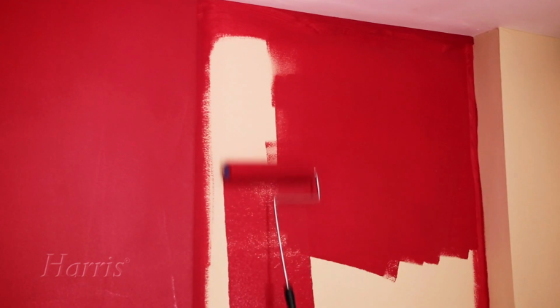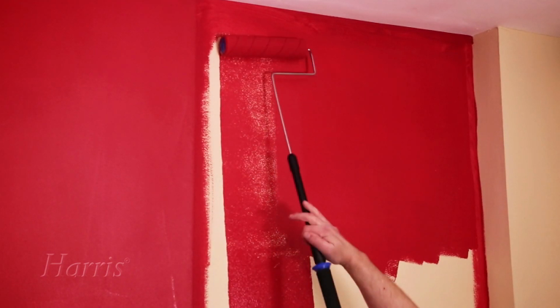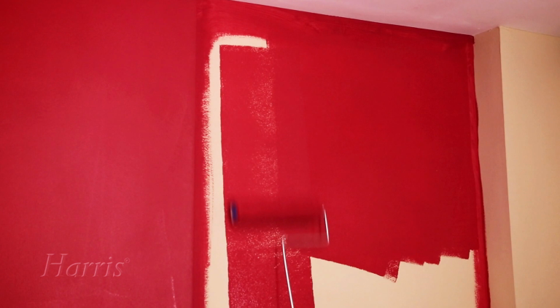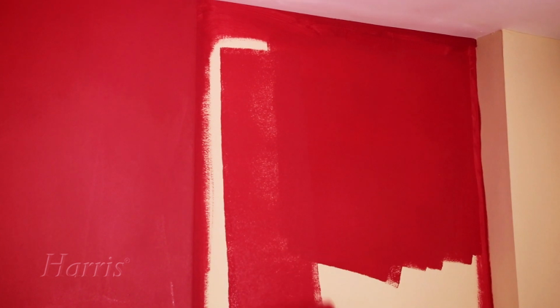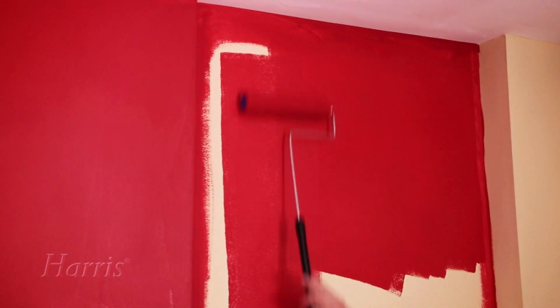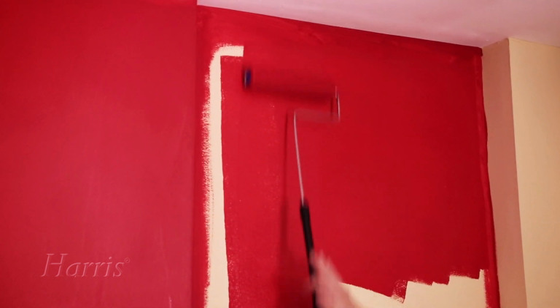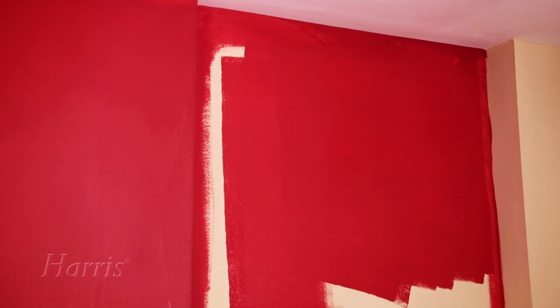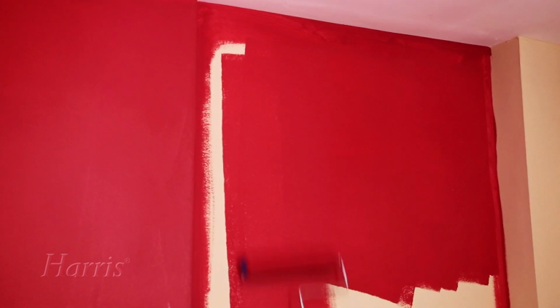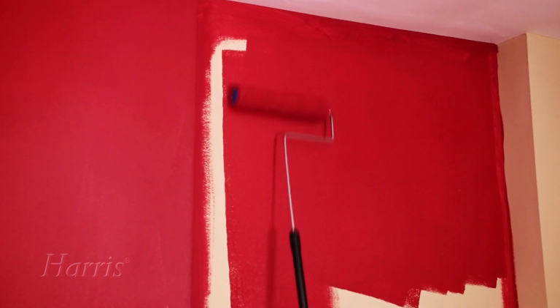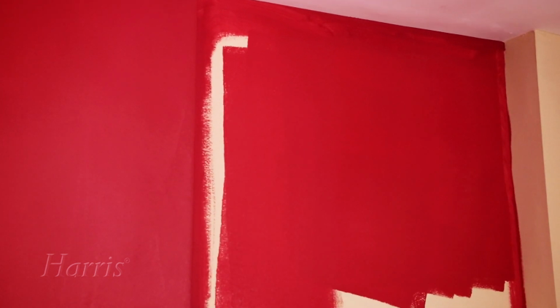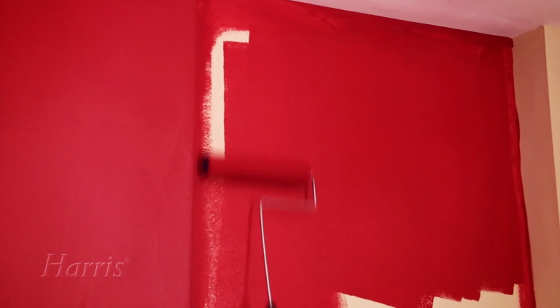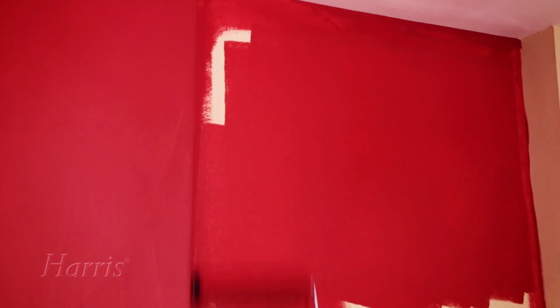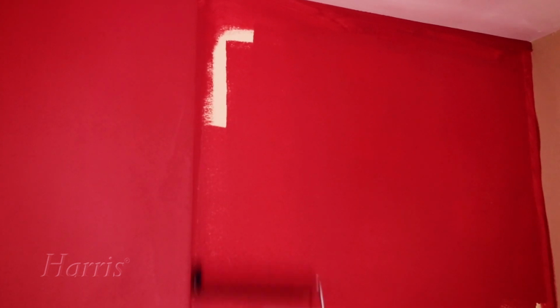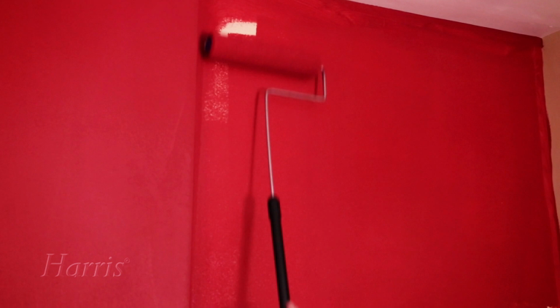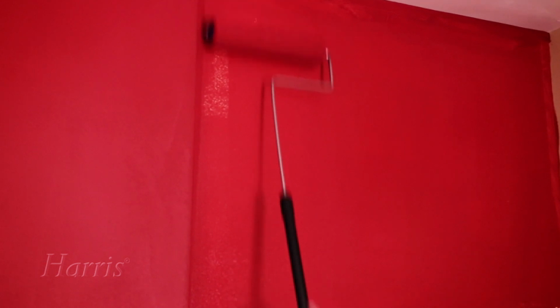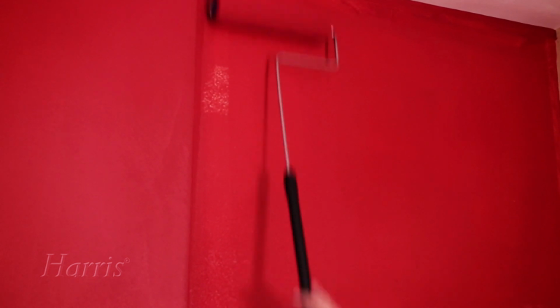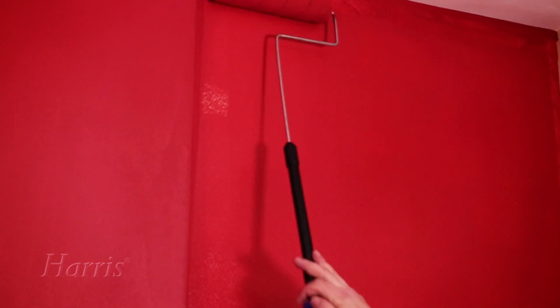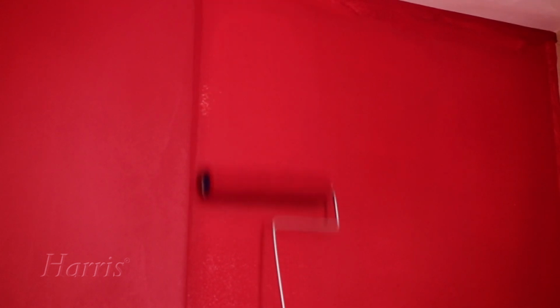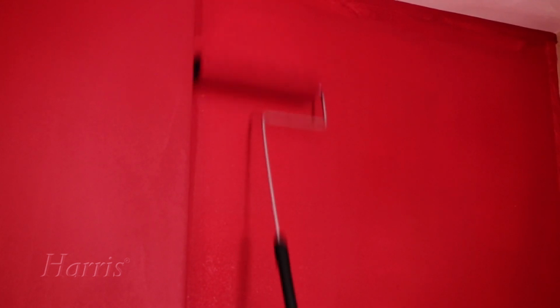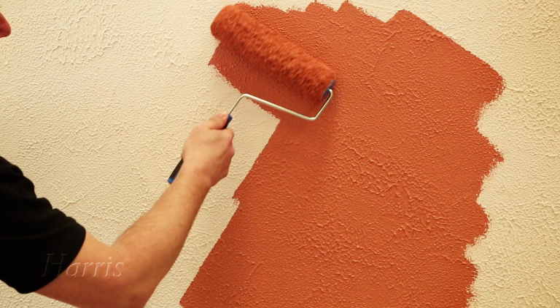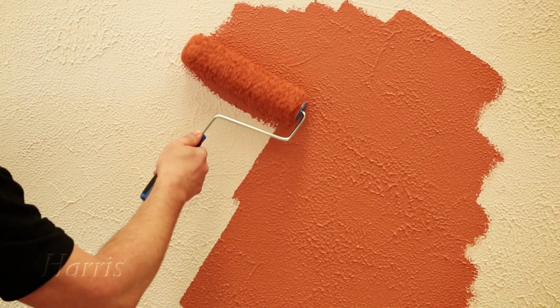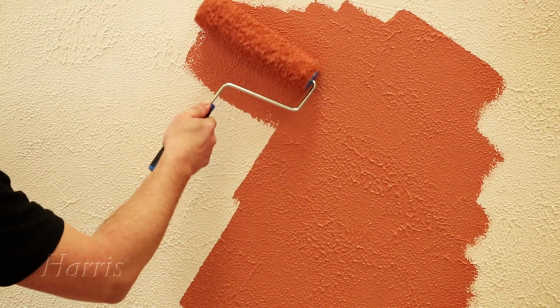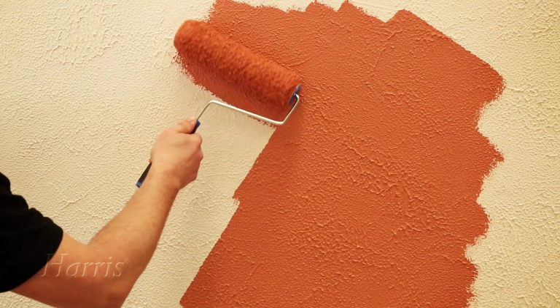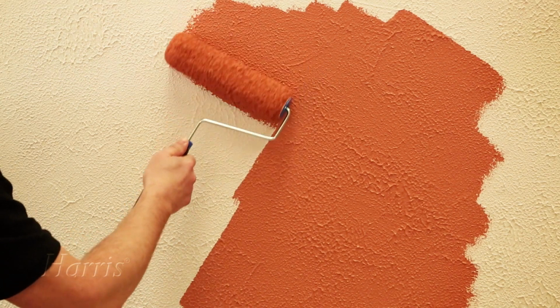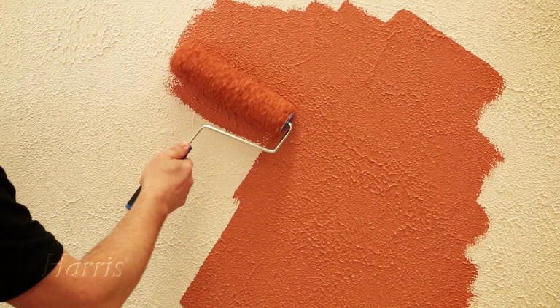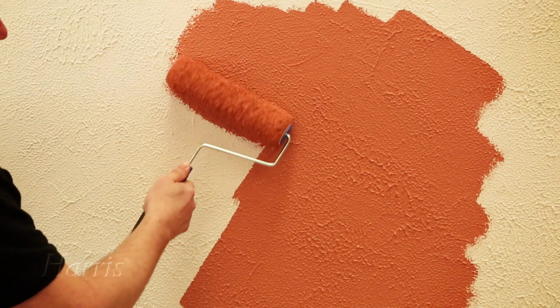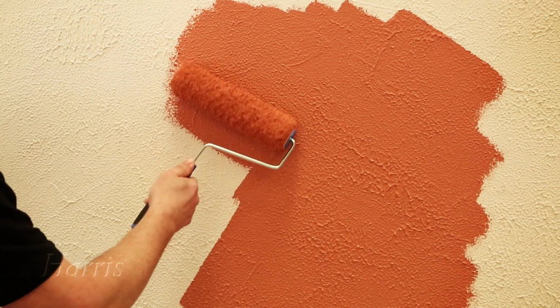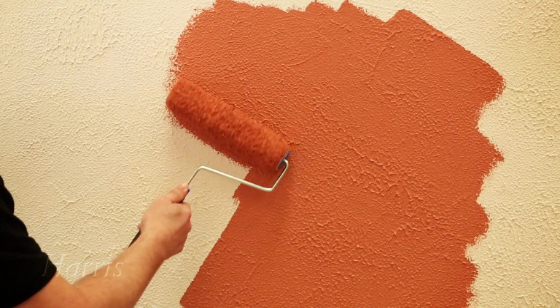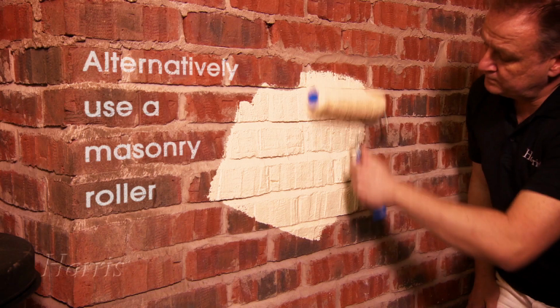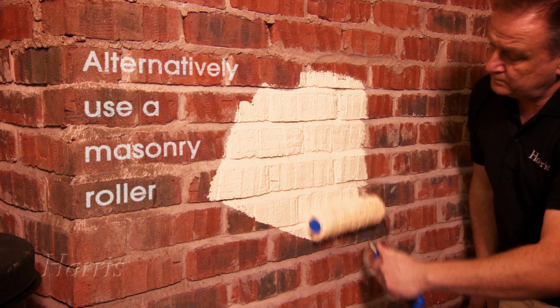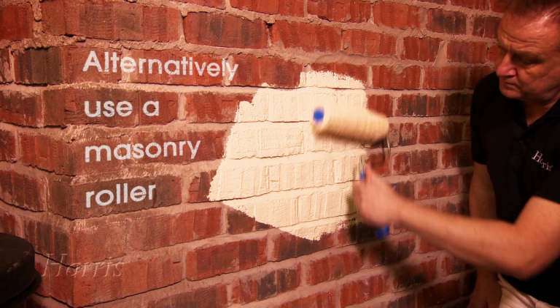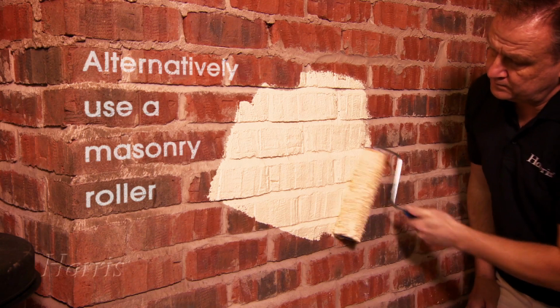Rollers also come in different pile lengths. A medium pile is suitable for smooth surfaces — newly plastered walls and previously painted walls, for example. Walls with a heavy texture or uneven surface need a roller with a long pile.